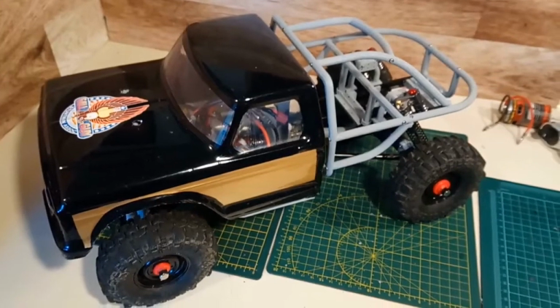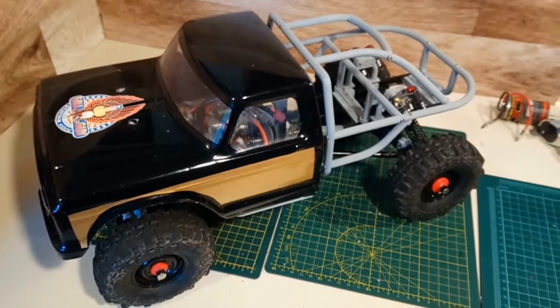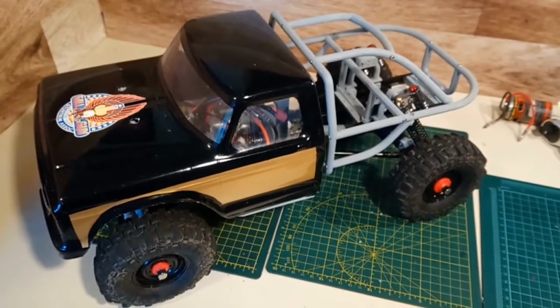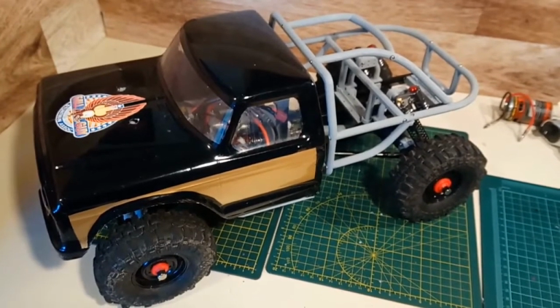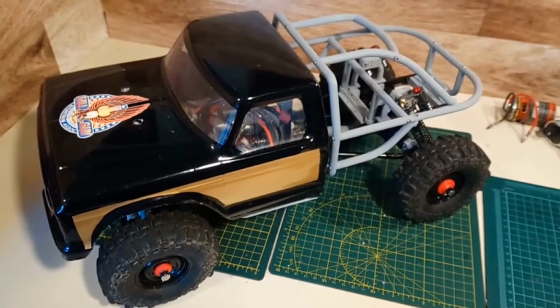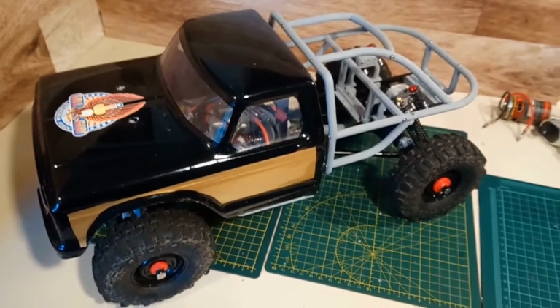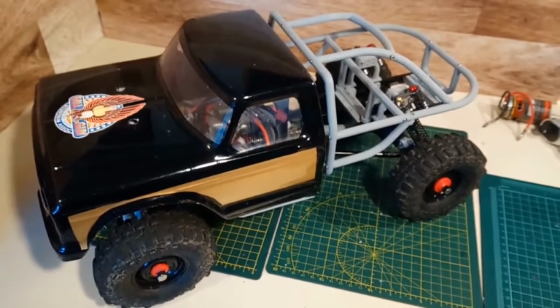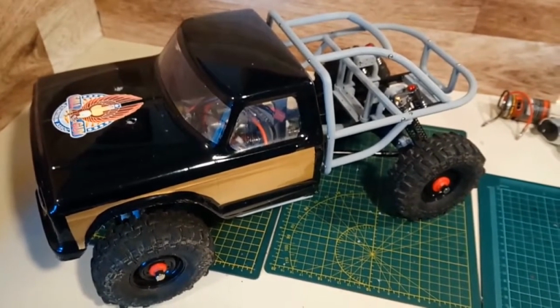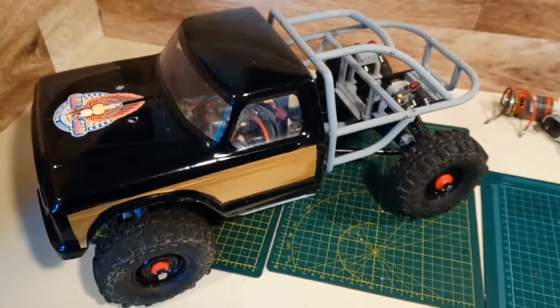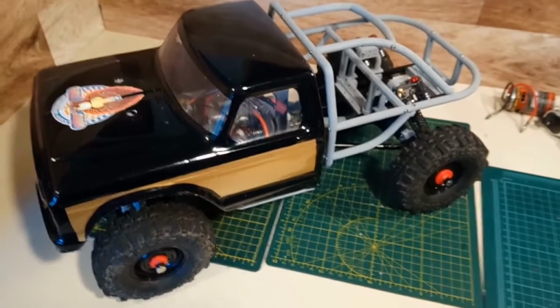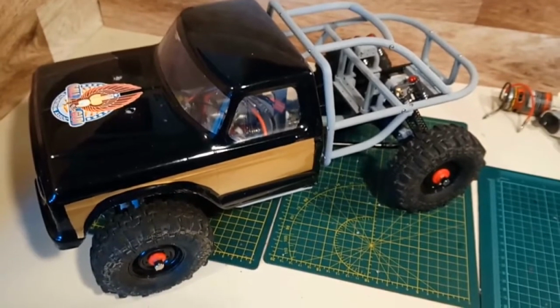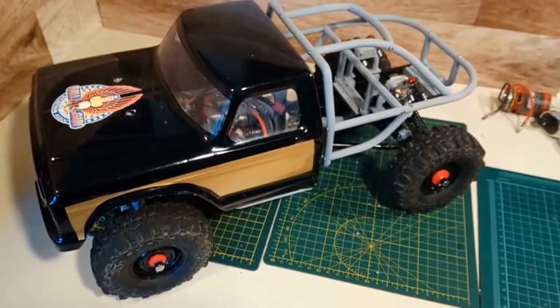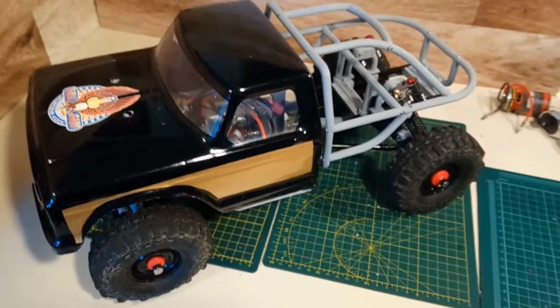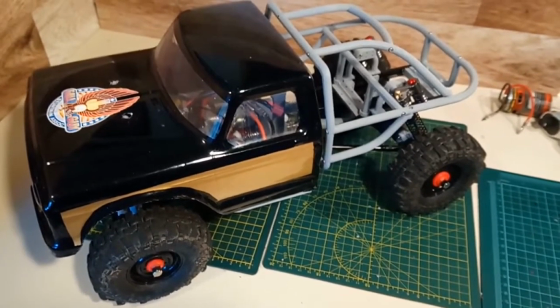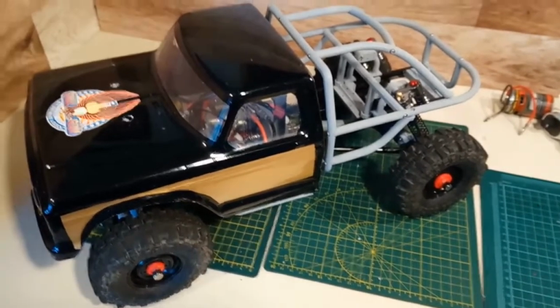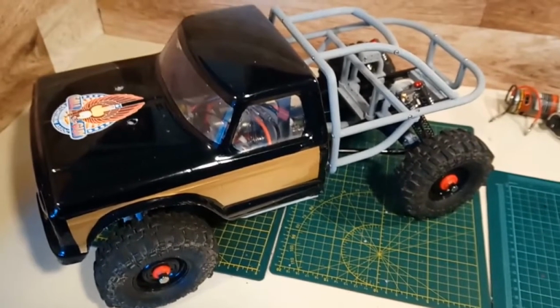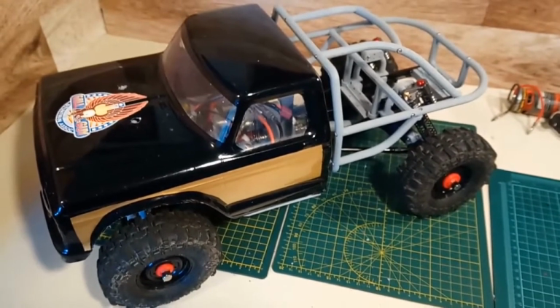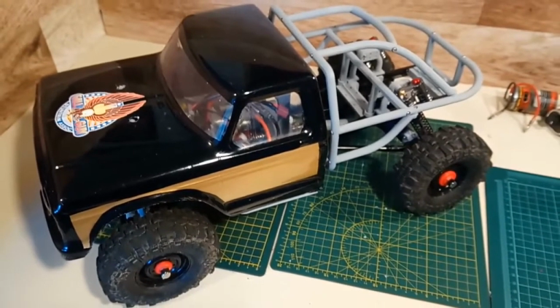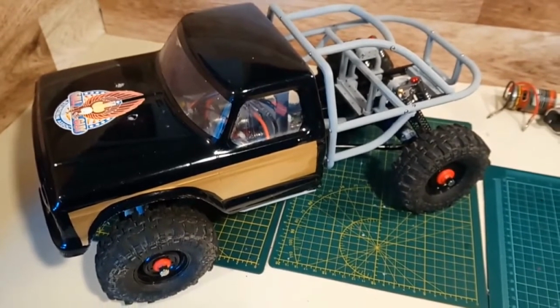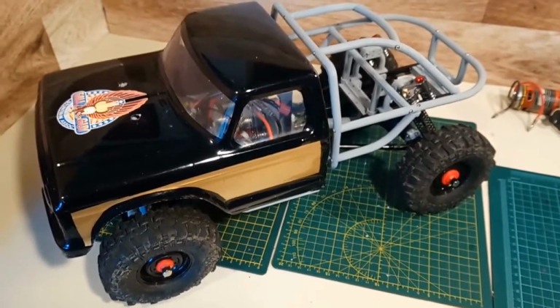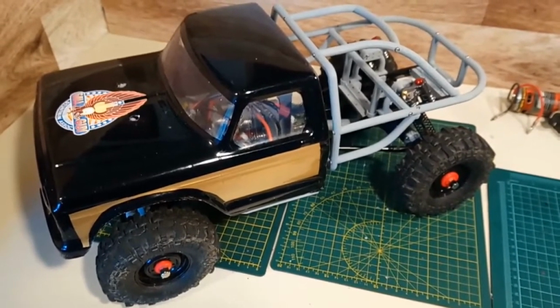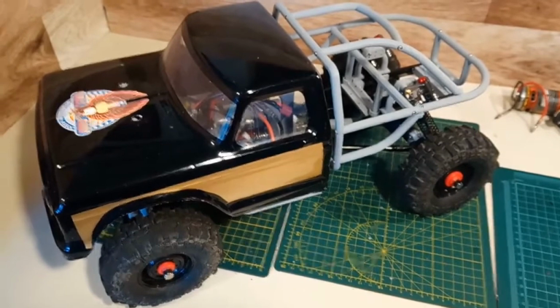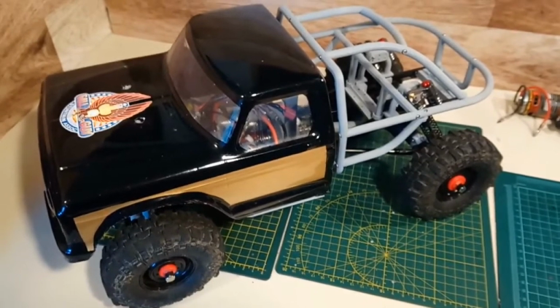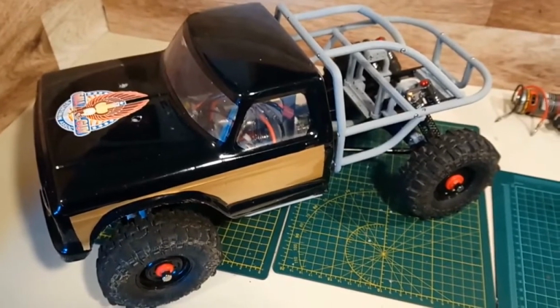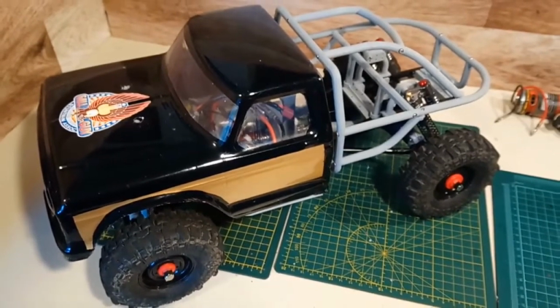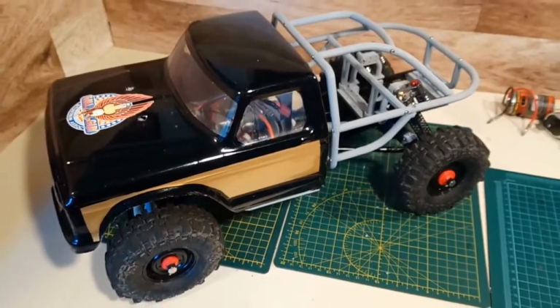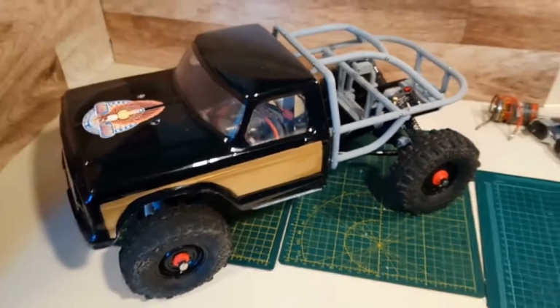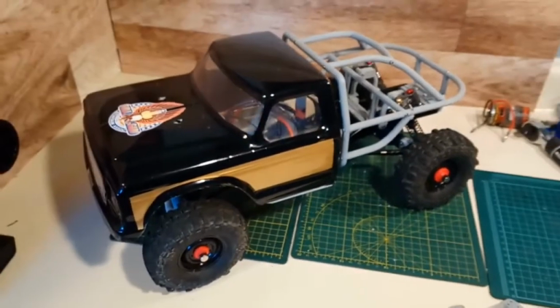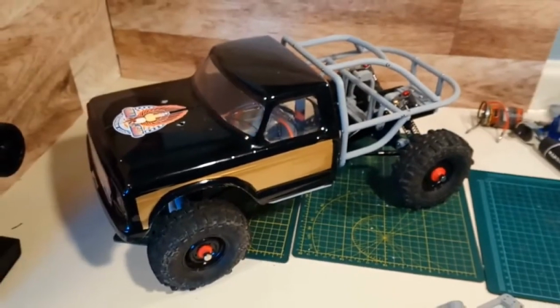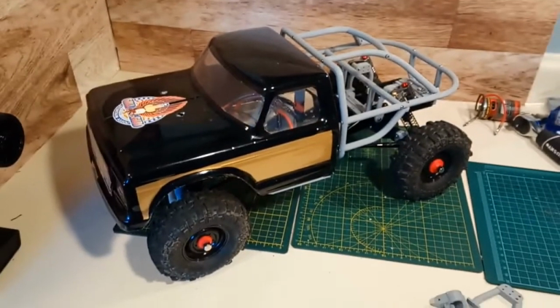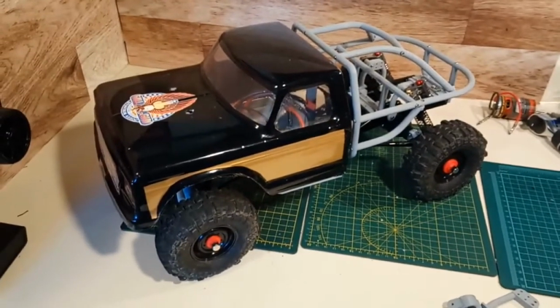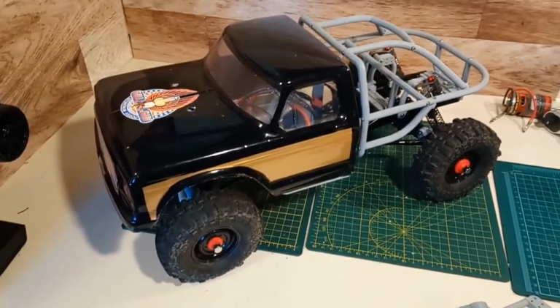Hey guys, welcome to Wrench to Drive — Coronavirus Edition. Yes, I have a cold. Not really Coronavirus Edition — WL Toys 12428 Crawler Conversion Edition. Here it is, it's back.